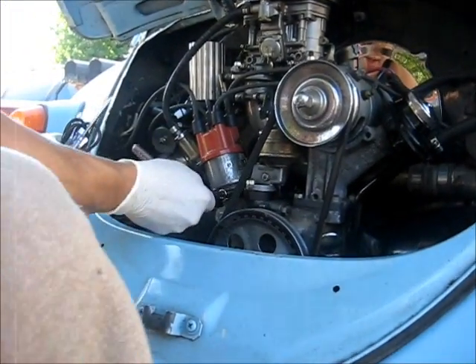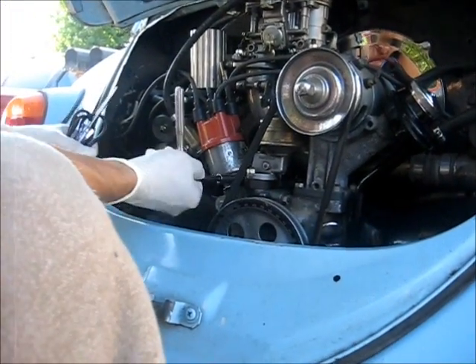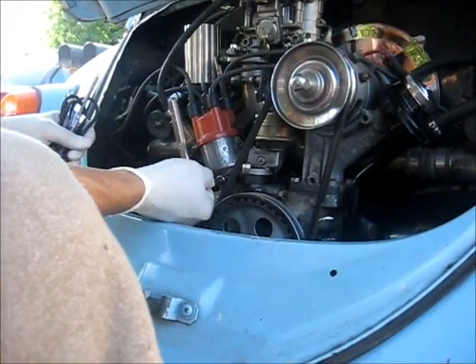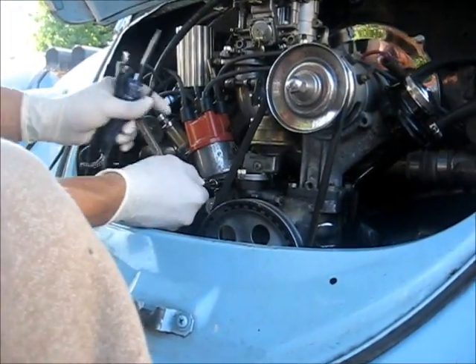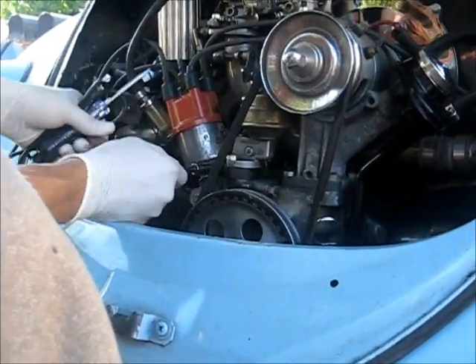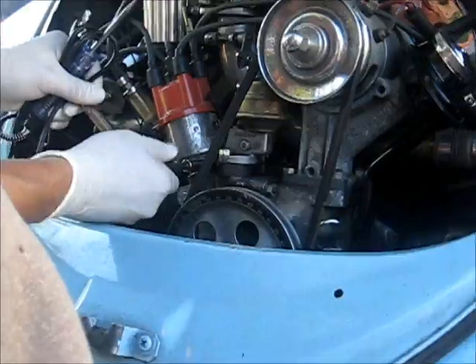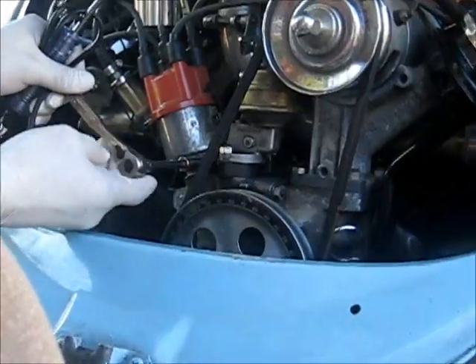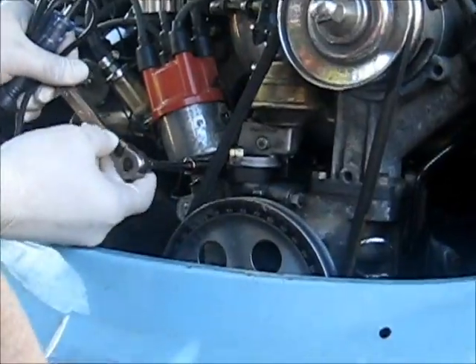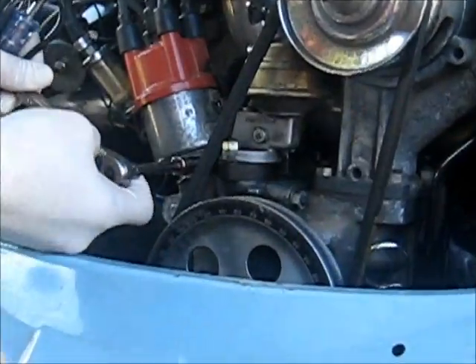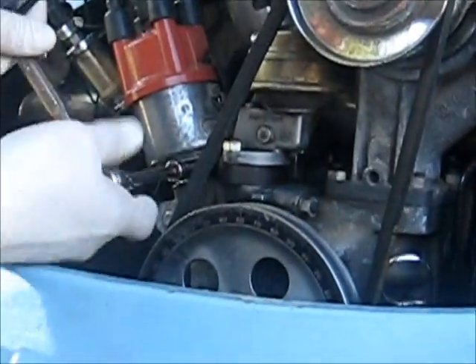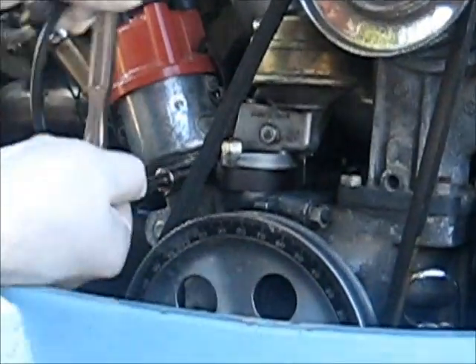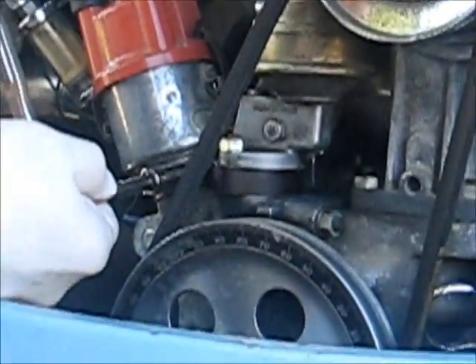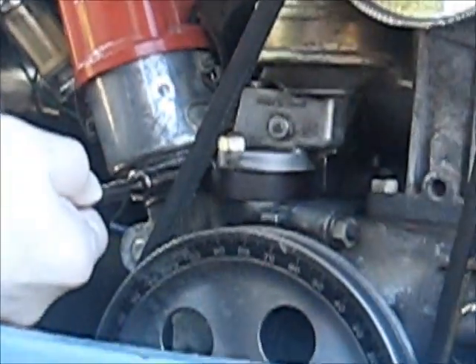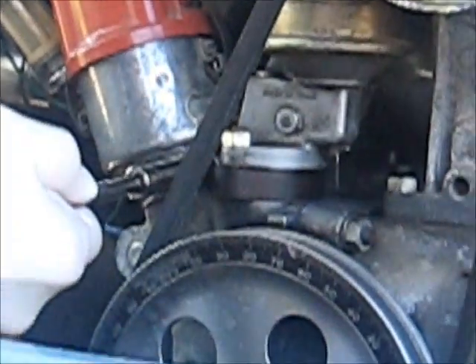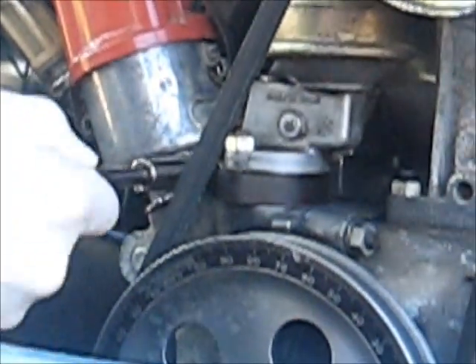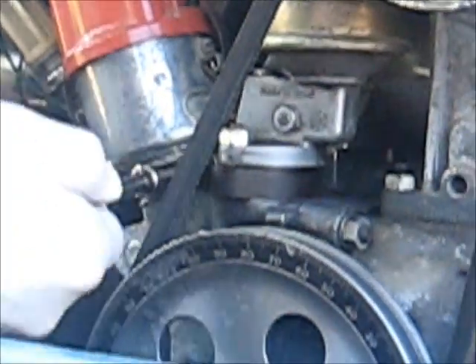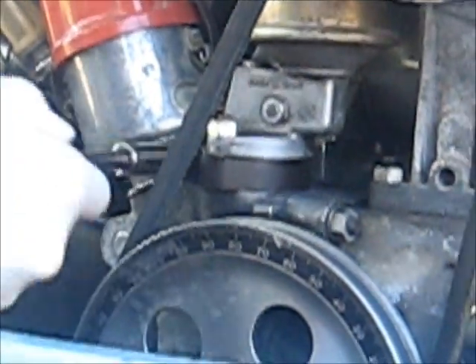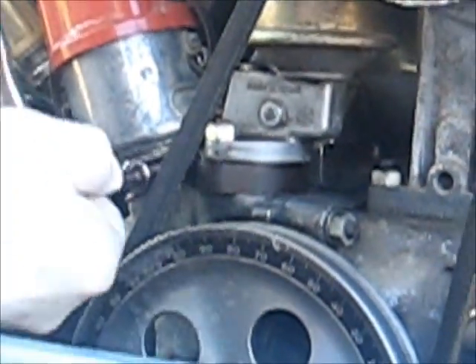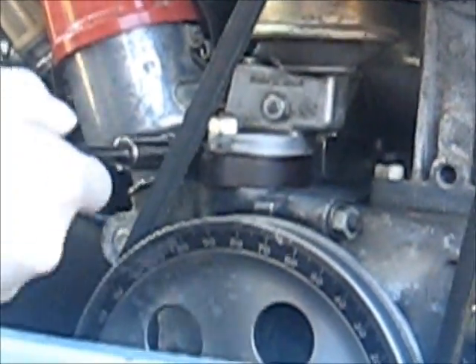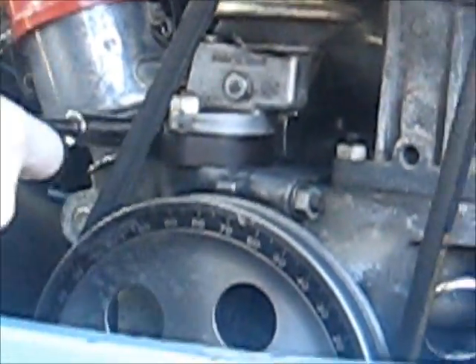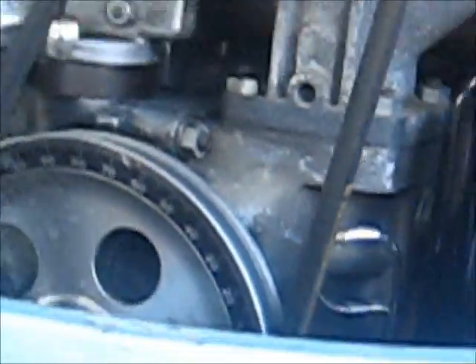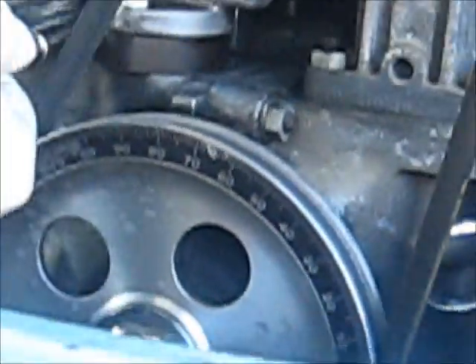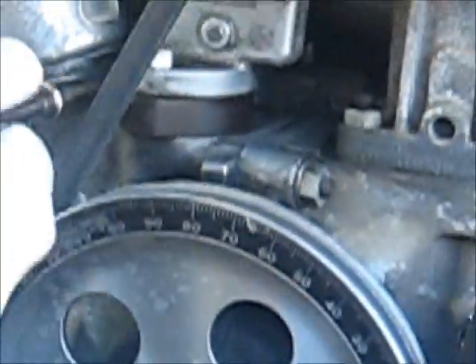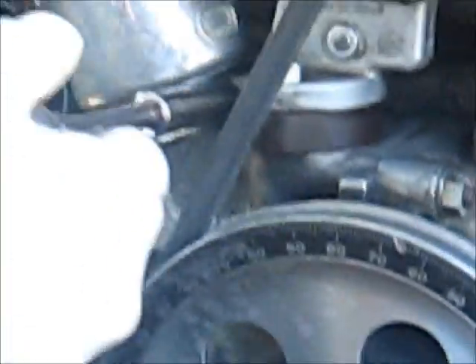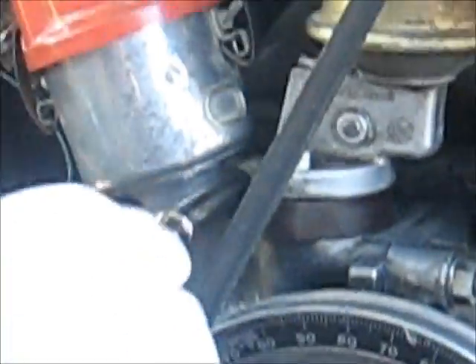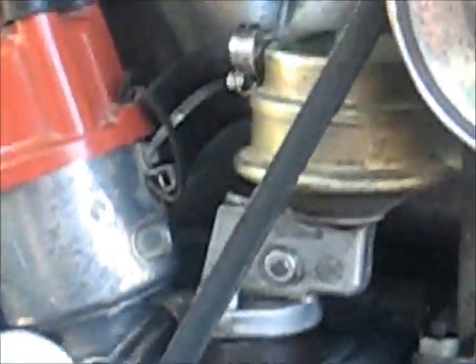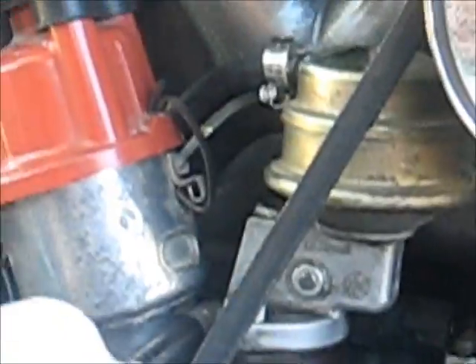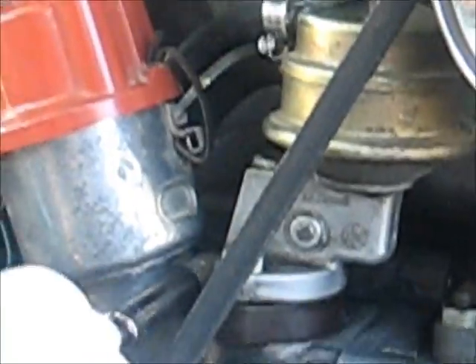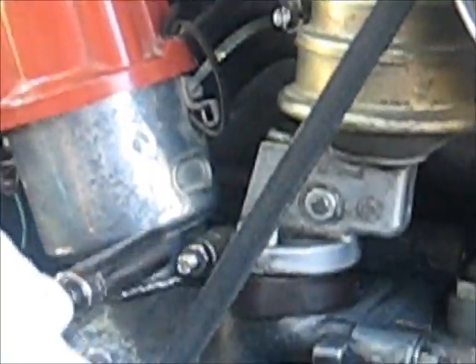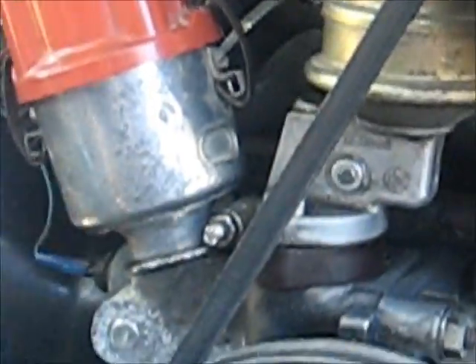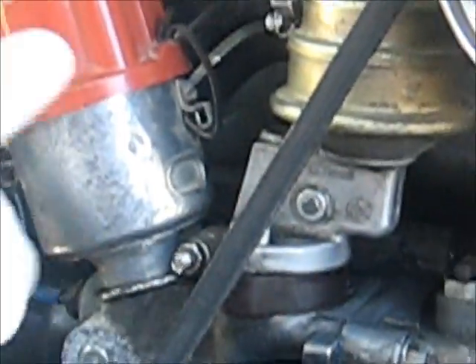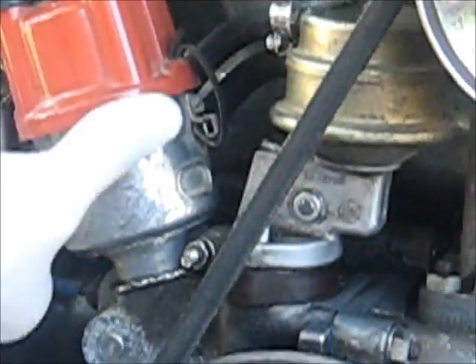First thing you're going to do is loosen your 10 millimeter bolt down at the bottom of your distributor so it moves freely.